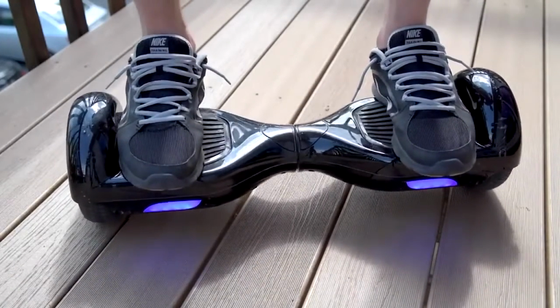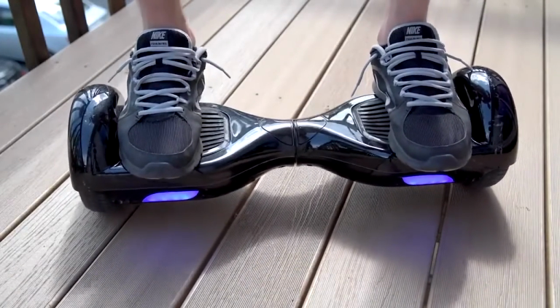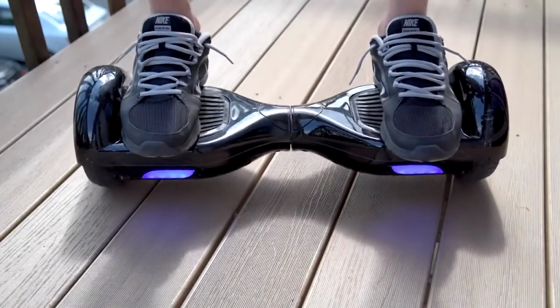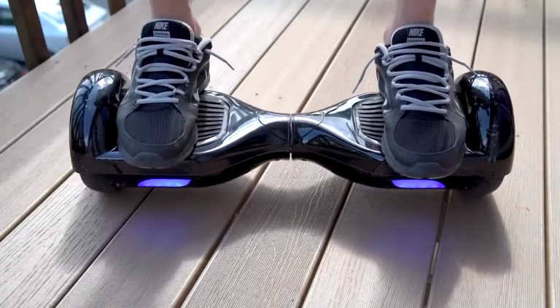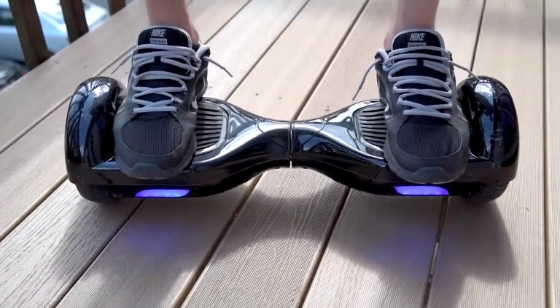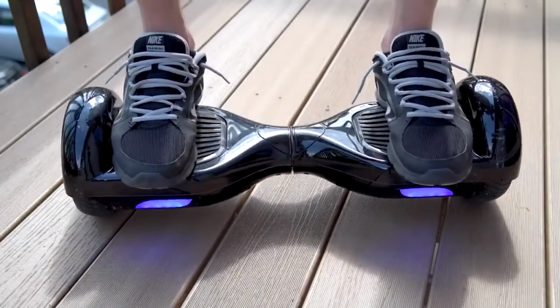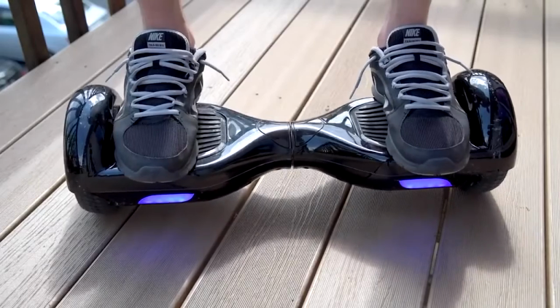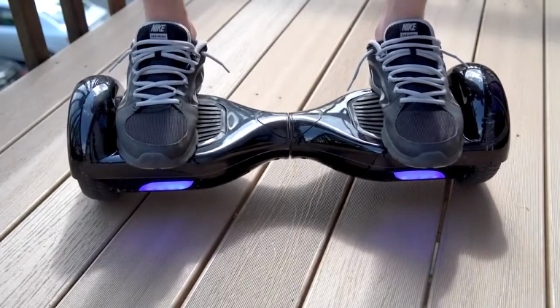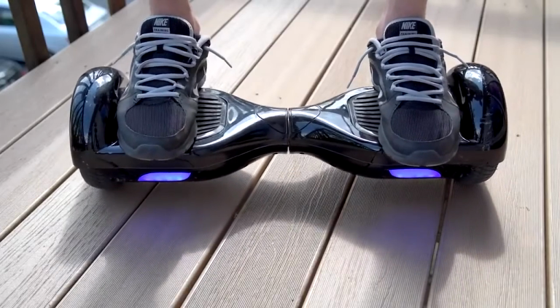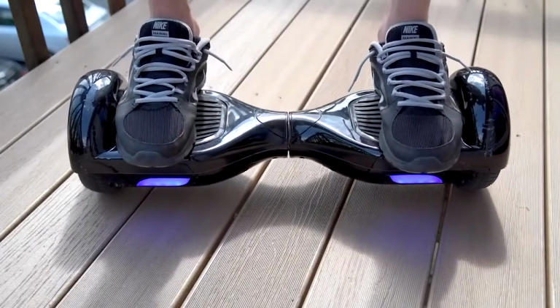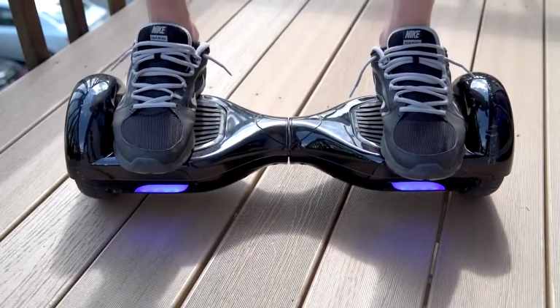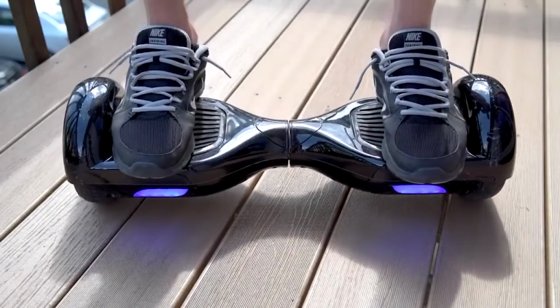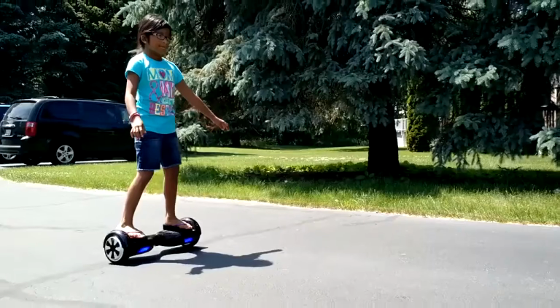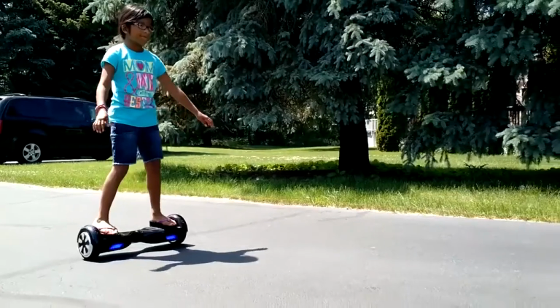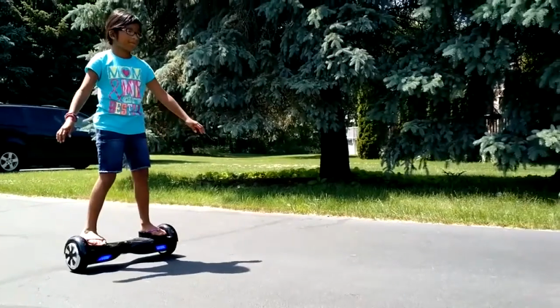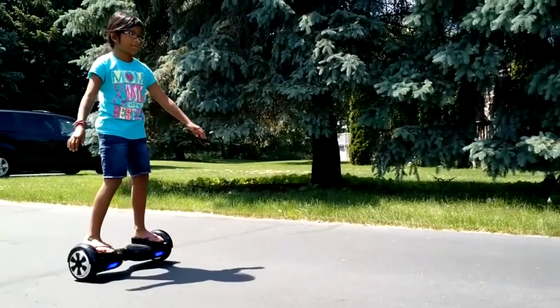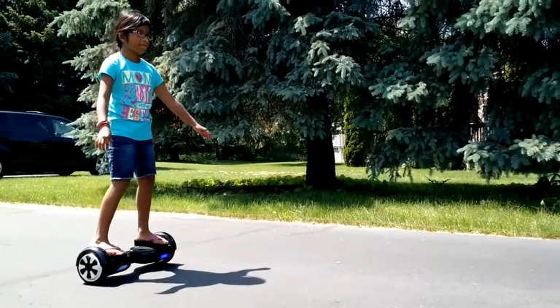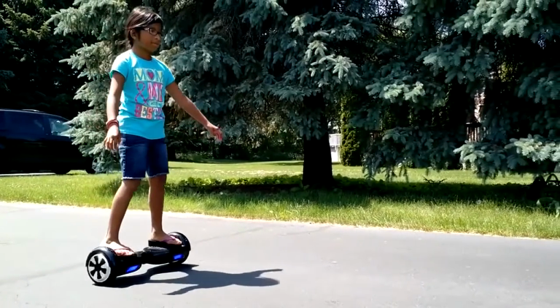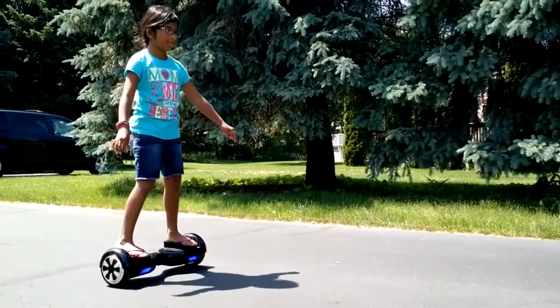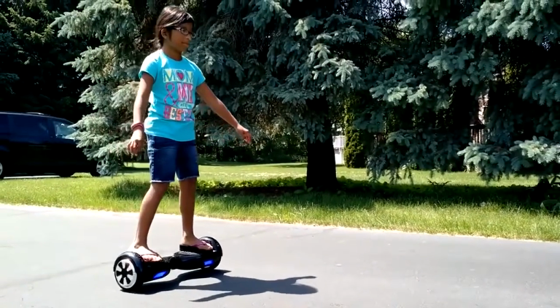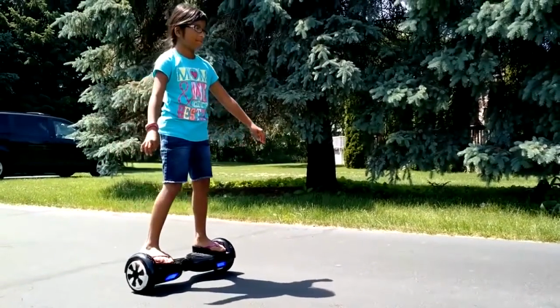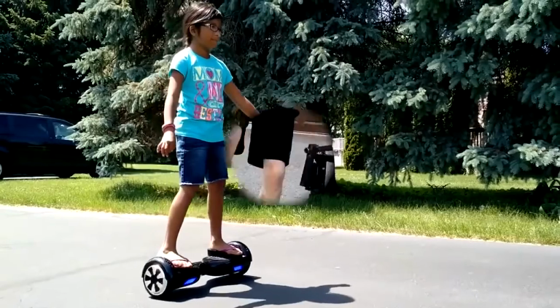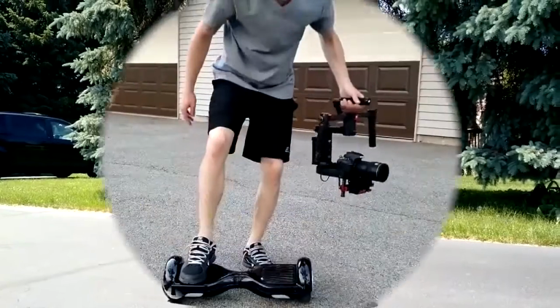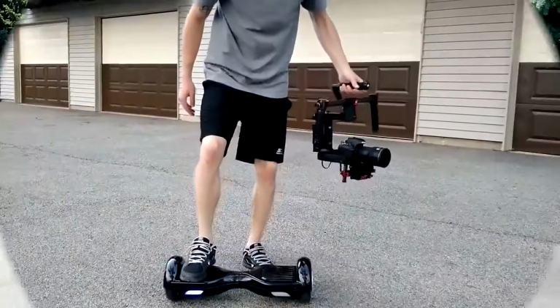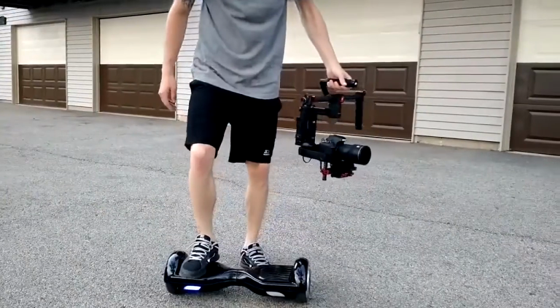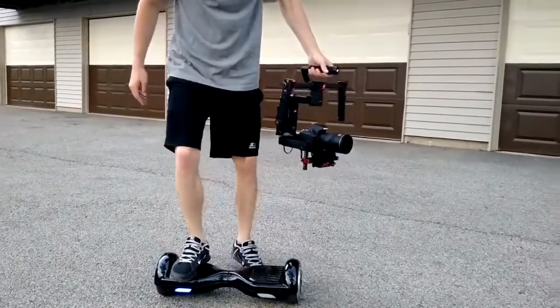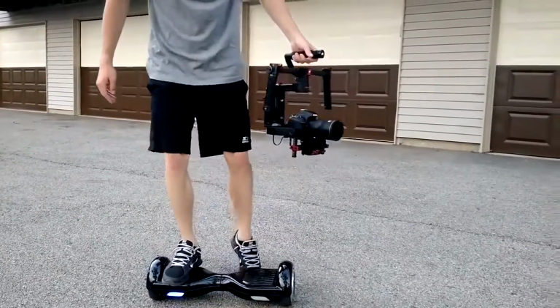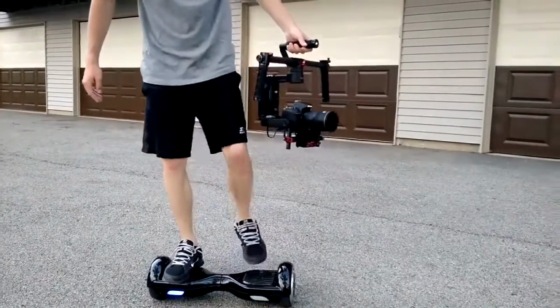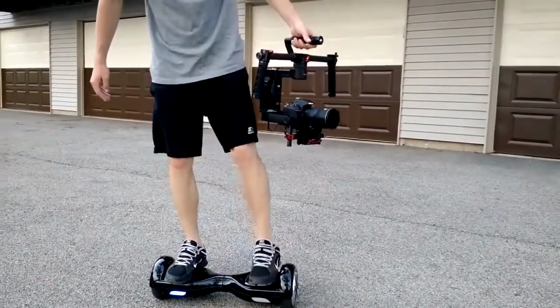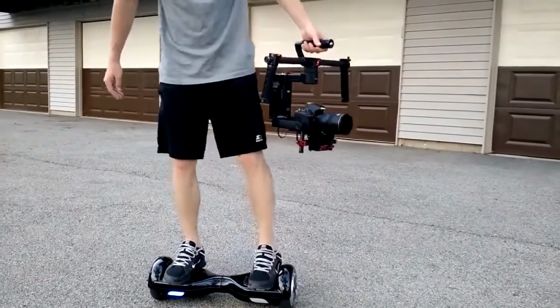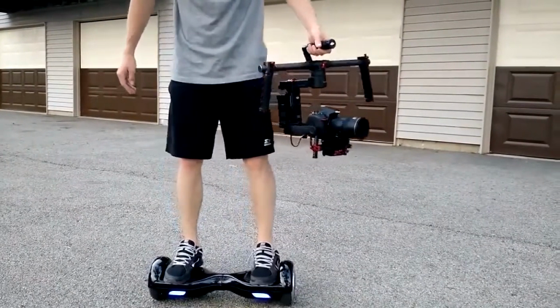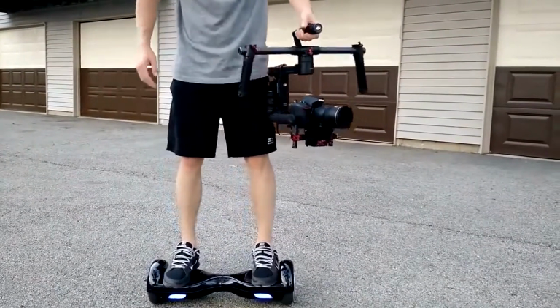That's really it — it's so quick and easy to learn, very intuitive. You just let your brain think about moving and it'll automatically do it for you. I even had my little nine-year-old niece learning to ride it in just a few minutes, and after about 20 minutes of my first practice session I felt very comfortable on it.